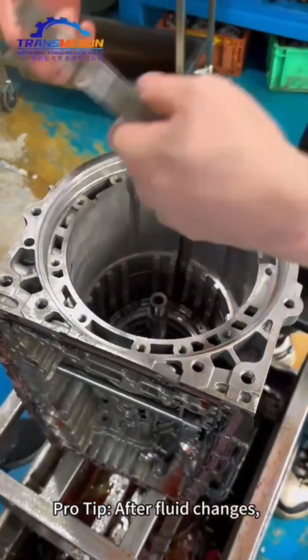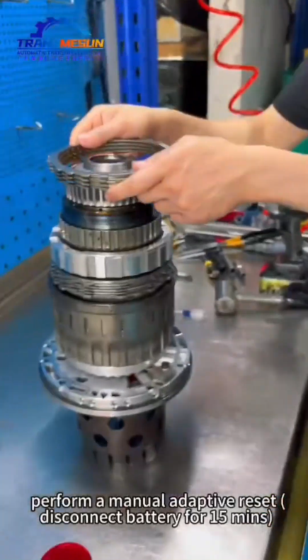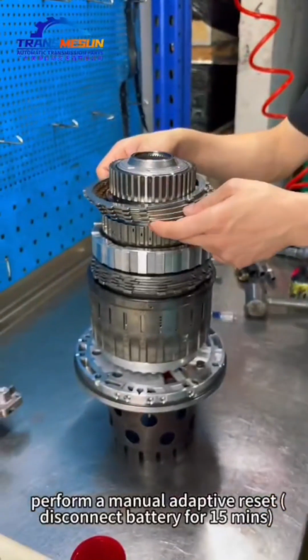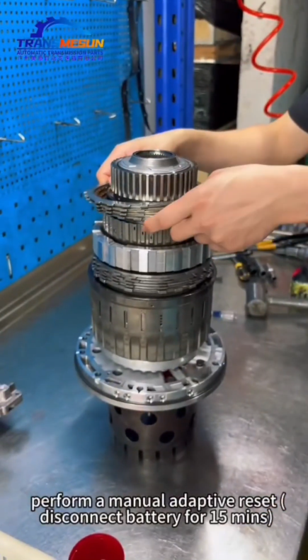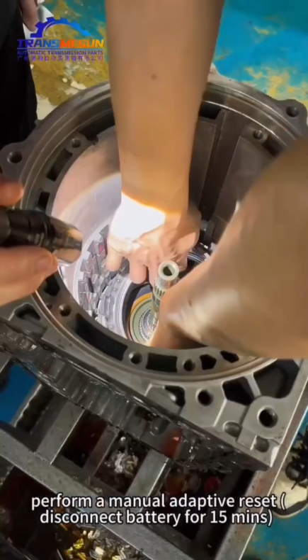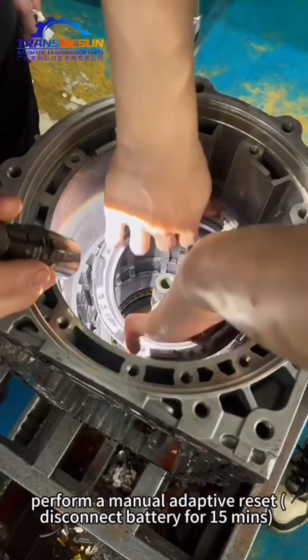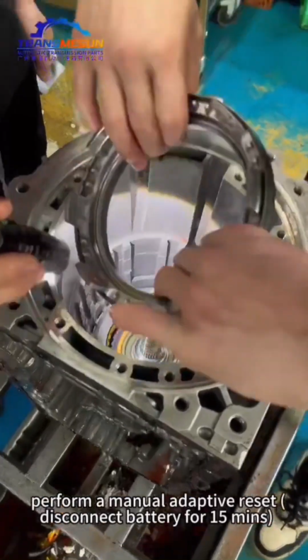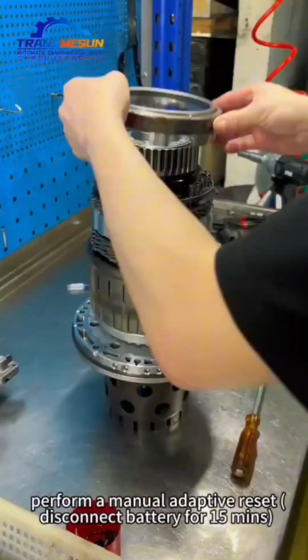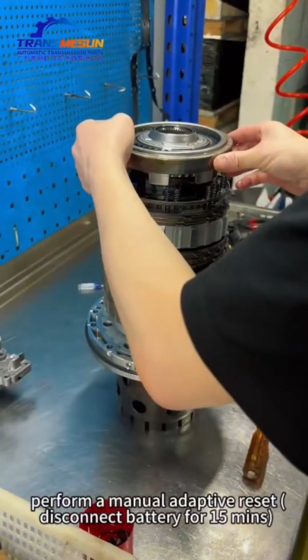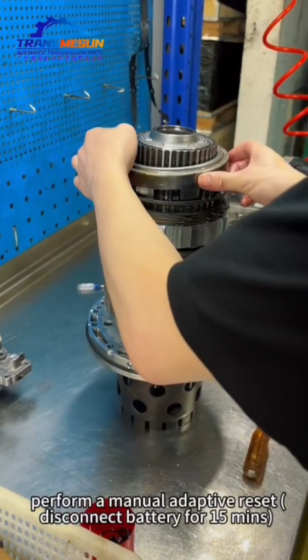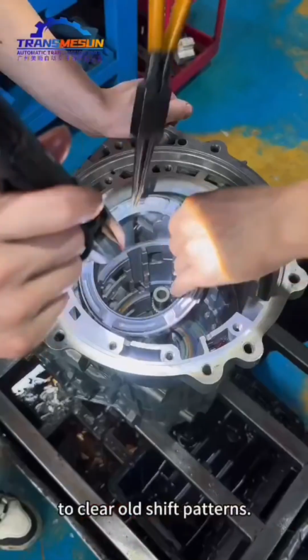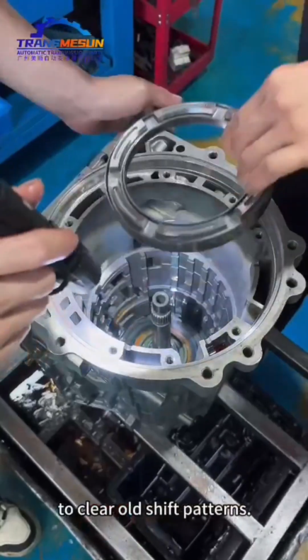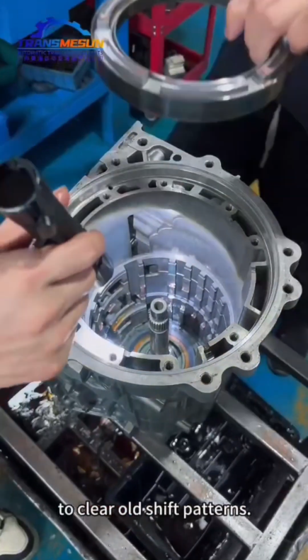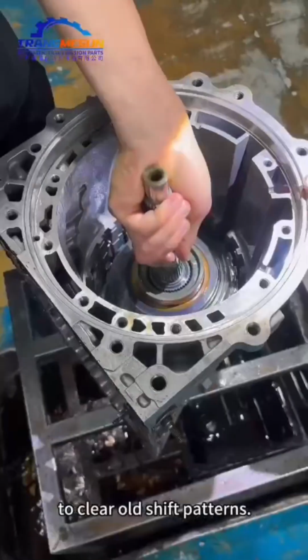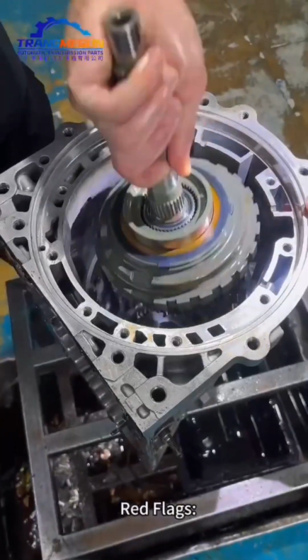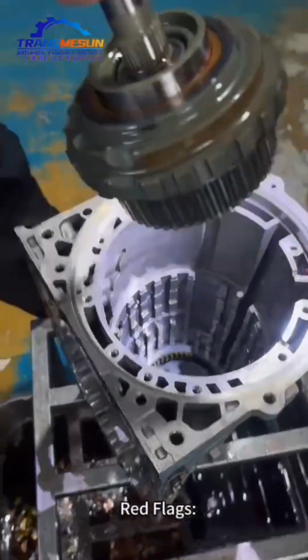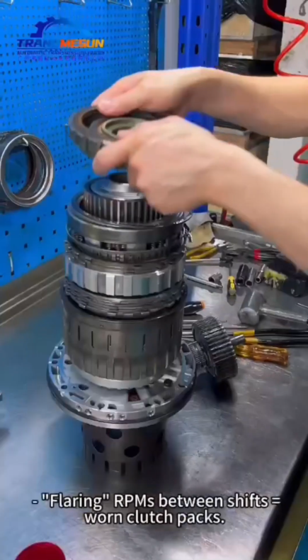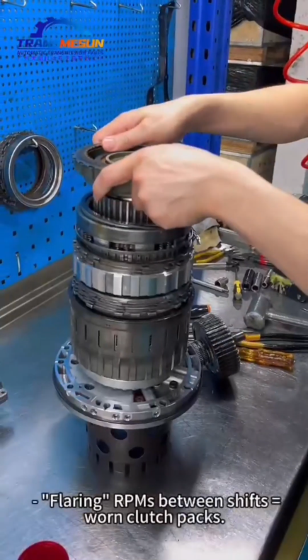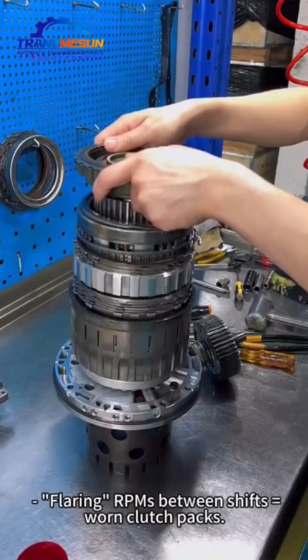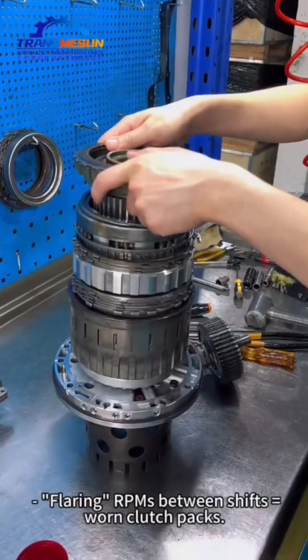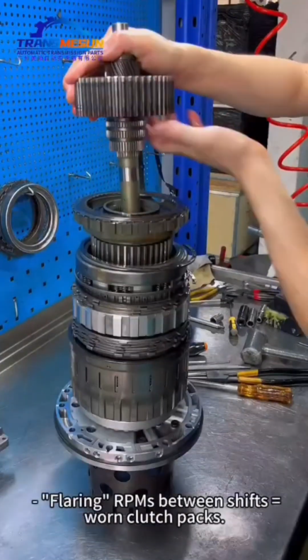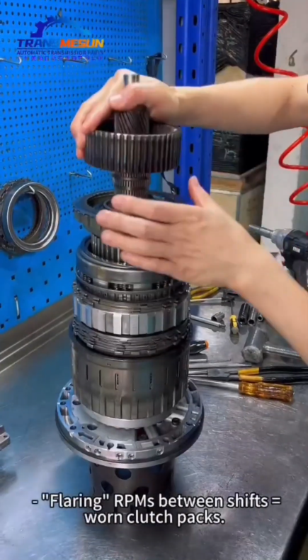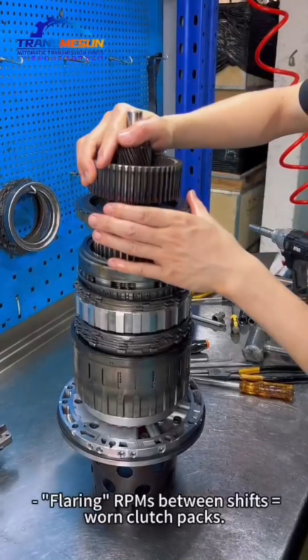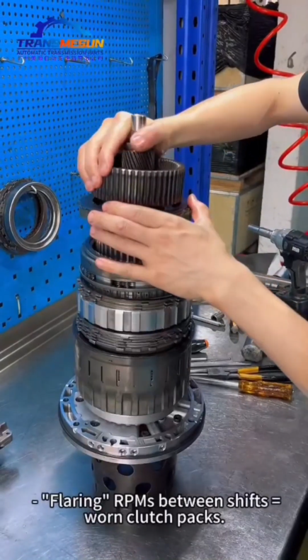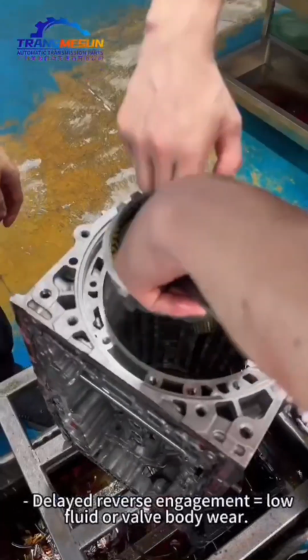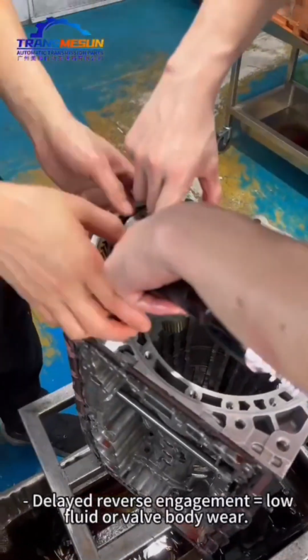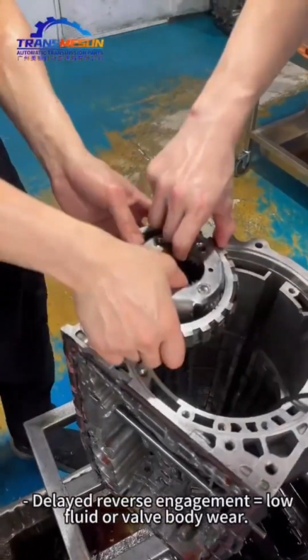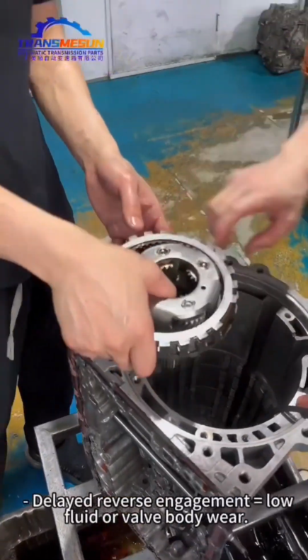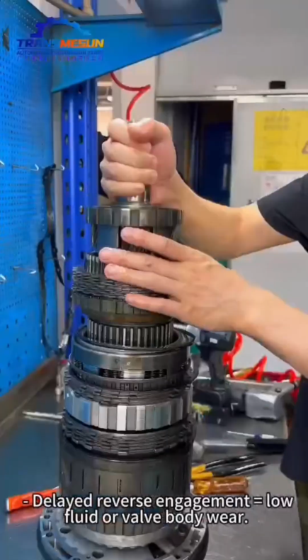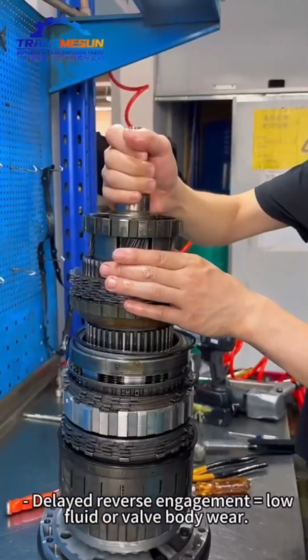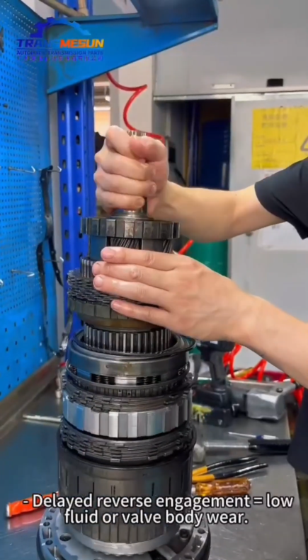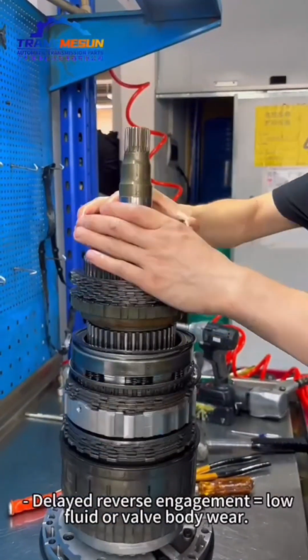Pro Tips: After fluid changes, perform a manual adaptive reset — disconnect the battery for 15 minutes to clear old shift patterns. Red Flags: Flaring RPMs between shifts equals worn clutch packs. Delayed reverse engagement equals low fluid or valve body wear.